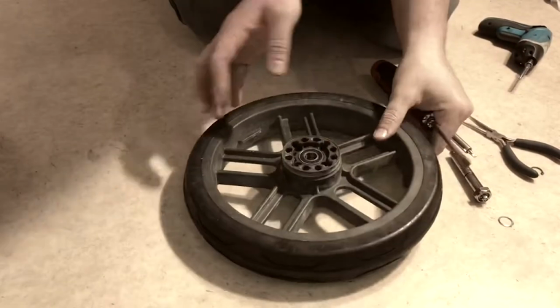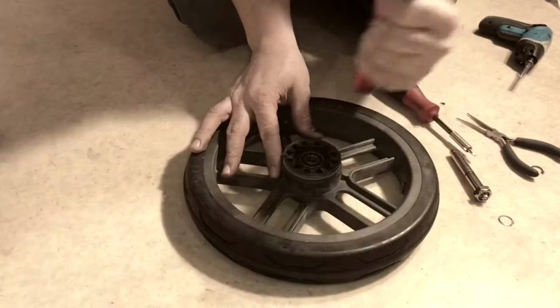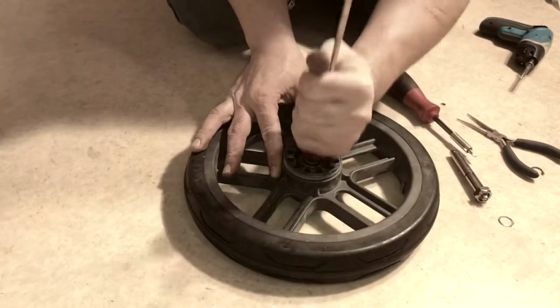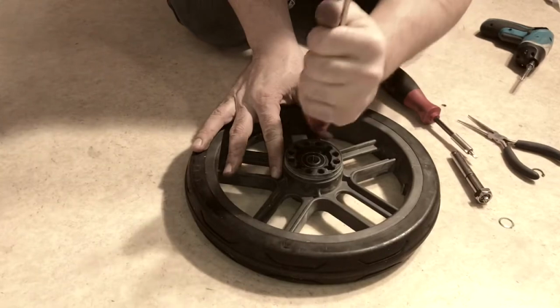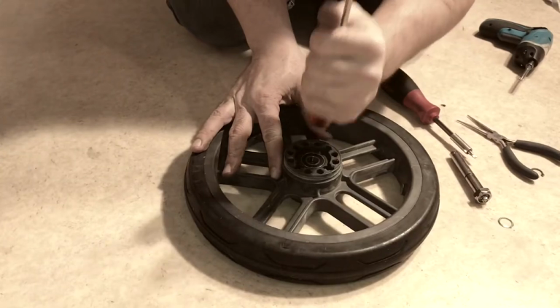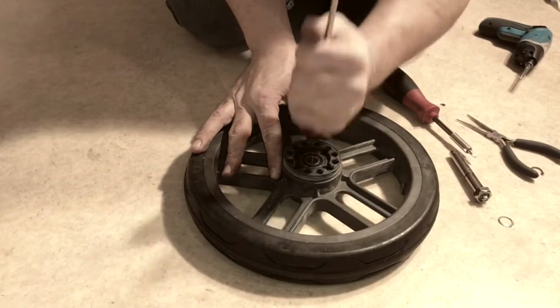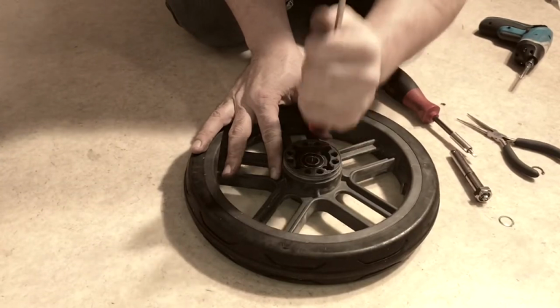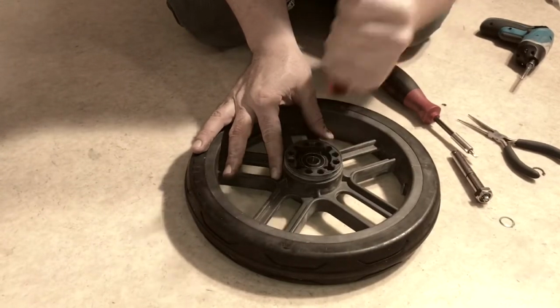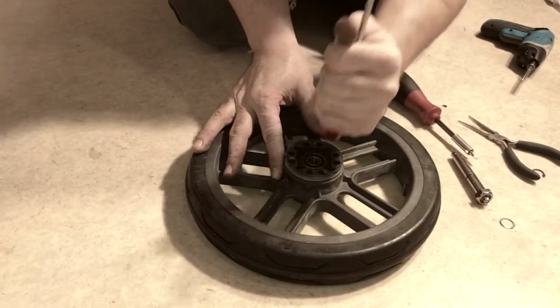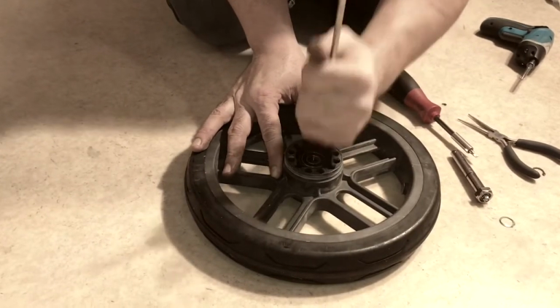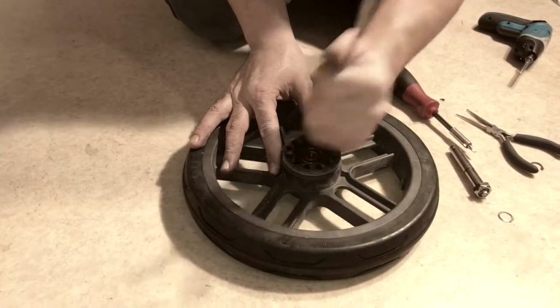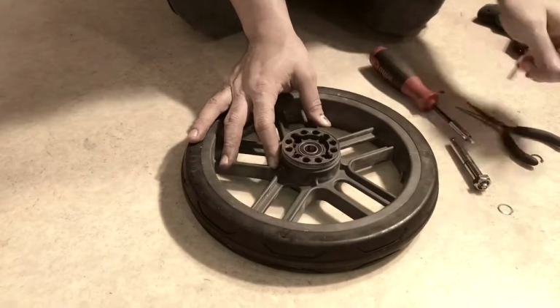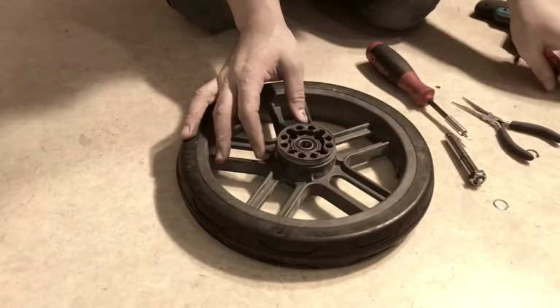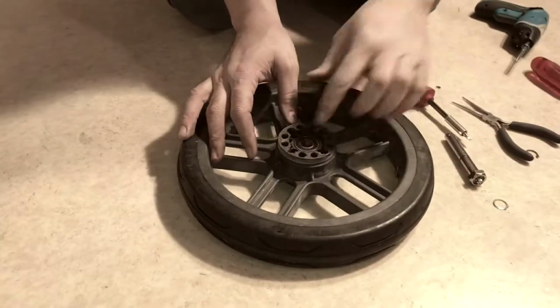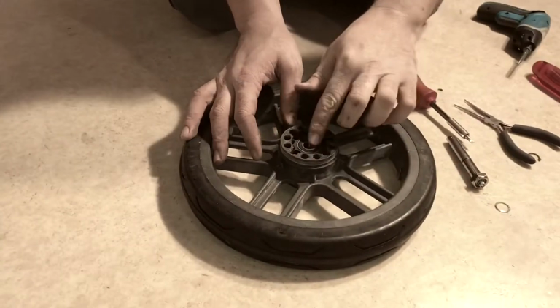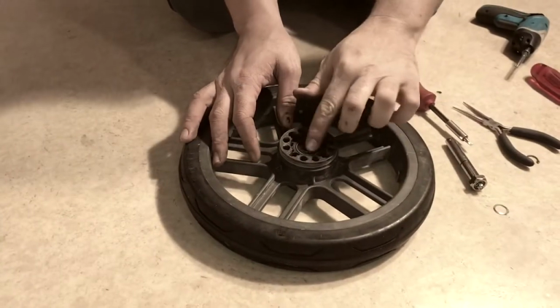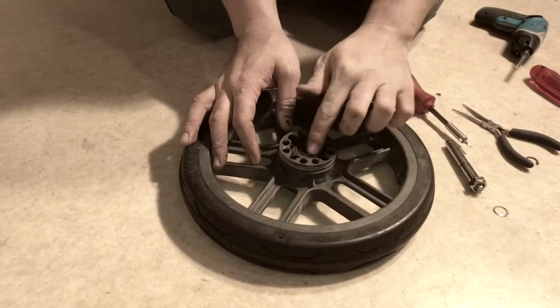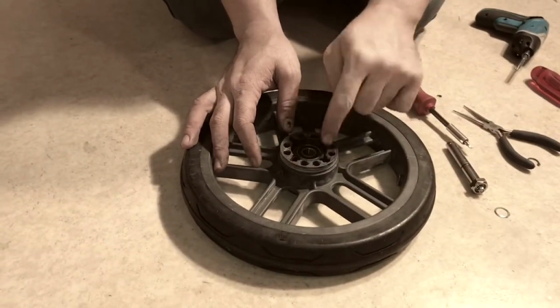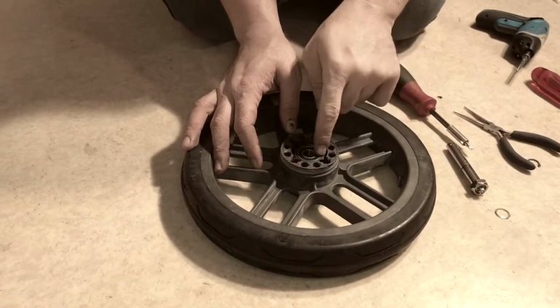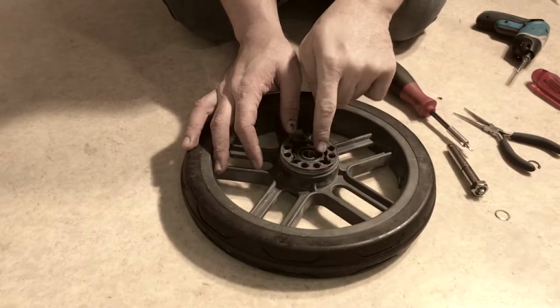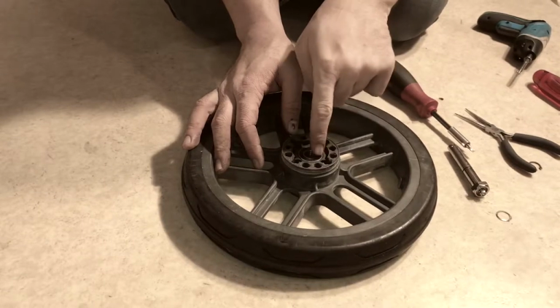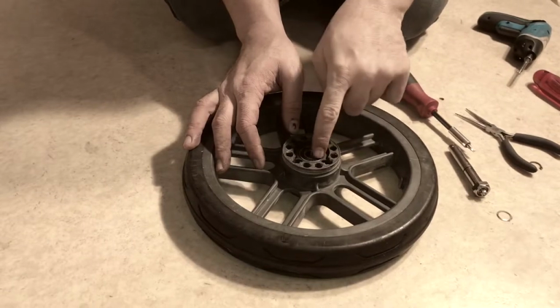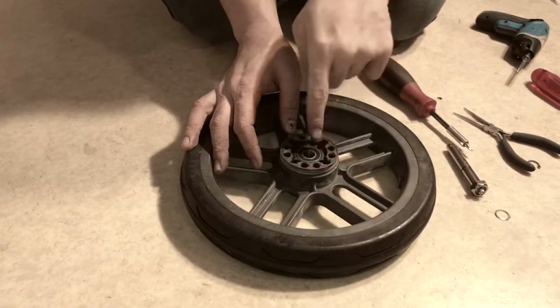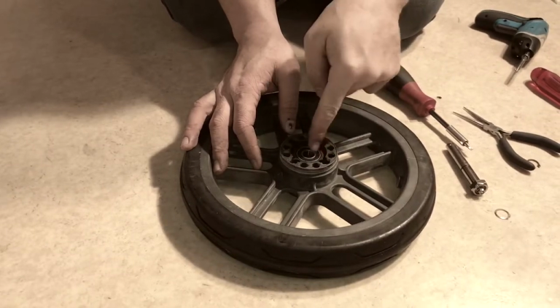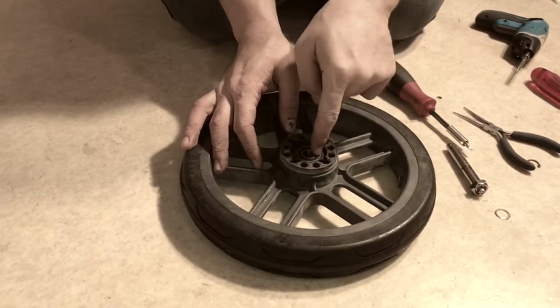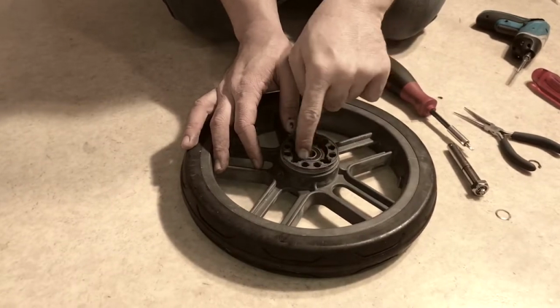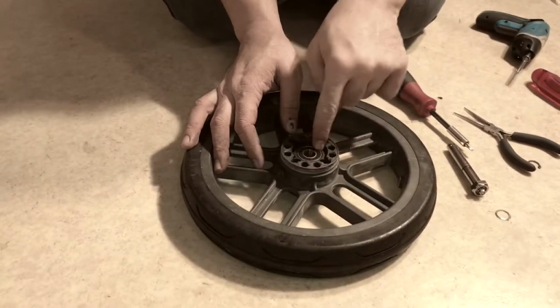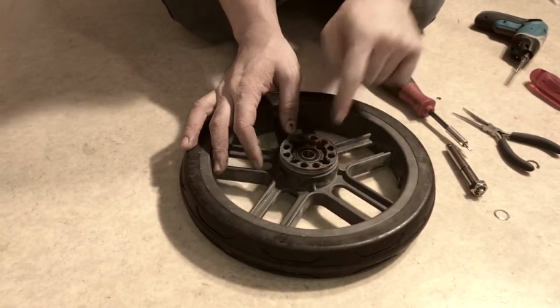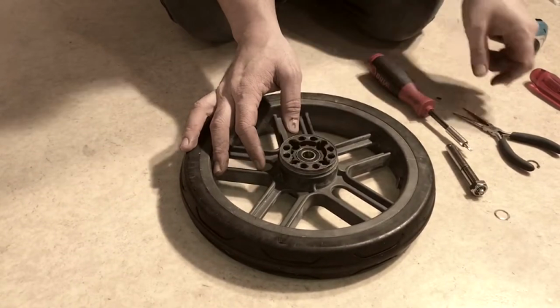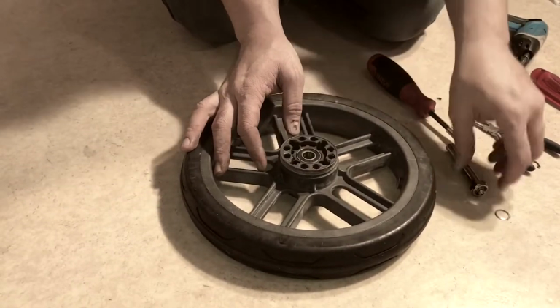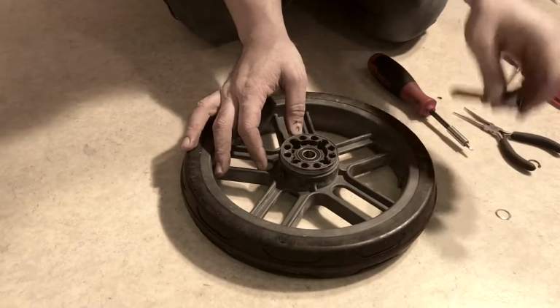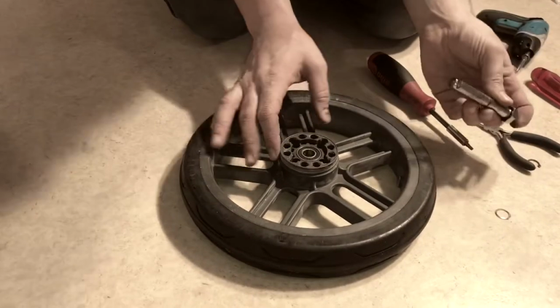In order to put it back together you're just reversing the process. Make sure that your ball bearings are in nice and tight. When you're banging them in, make sure you use something so that you don't bang into that black ring and damage the ball bearings themselves.